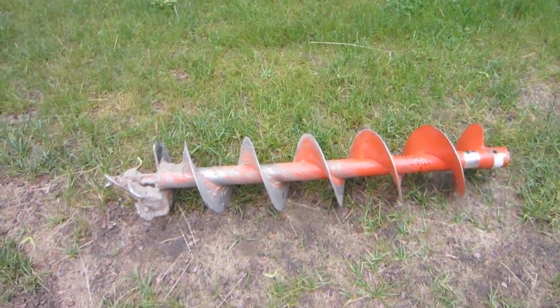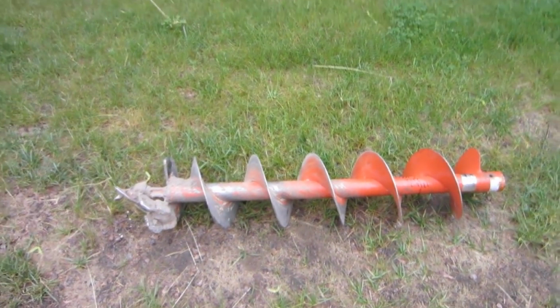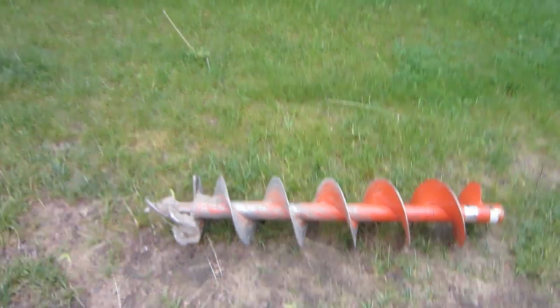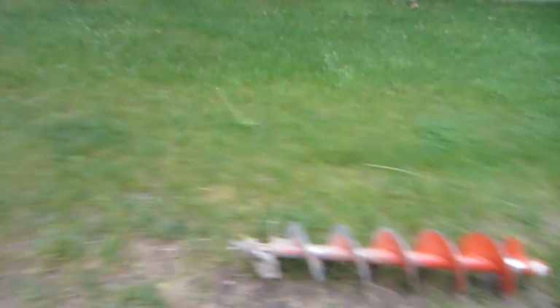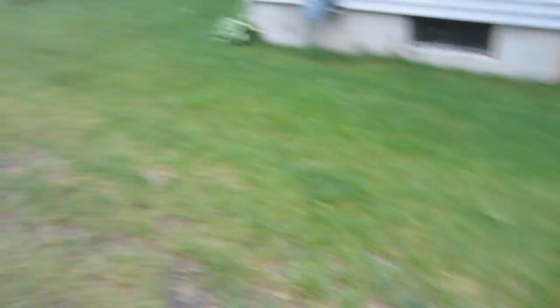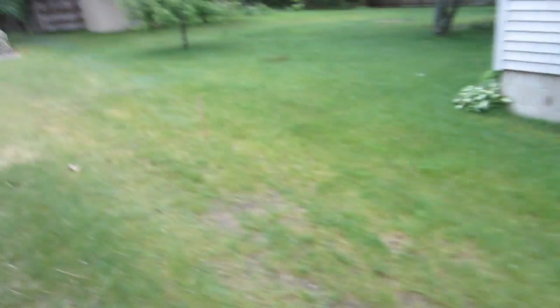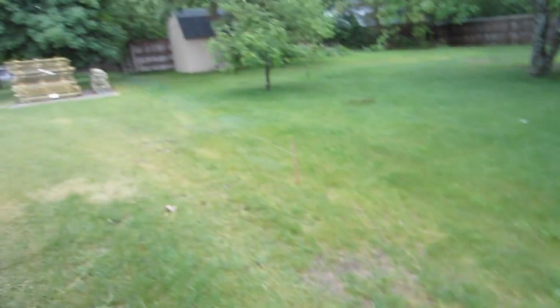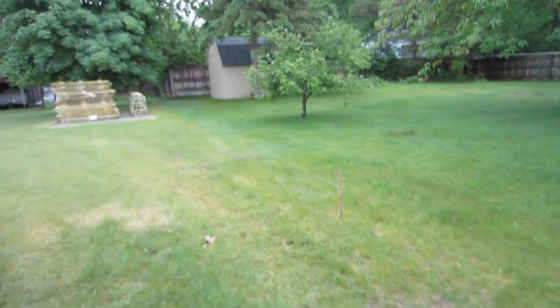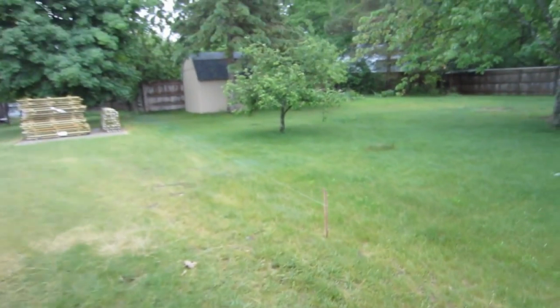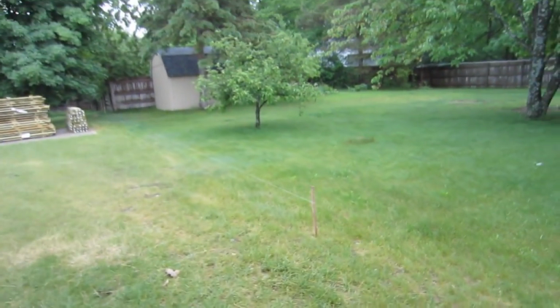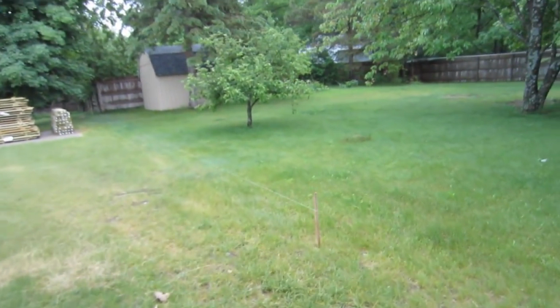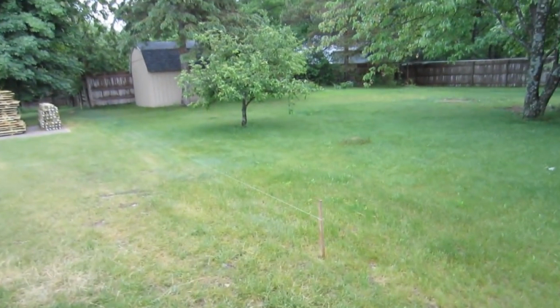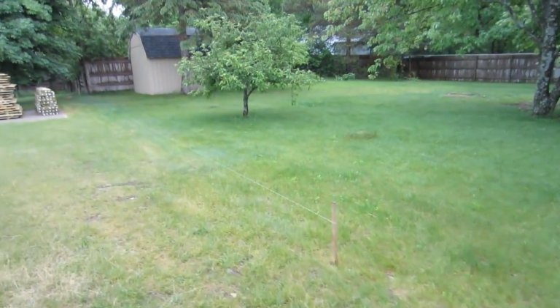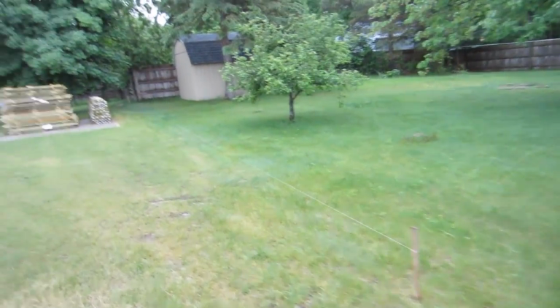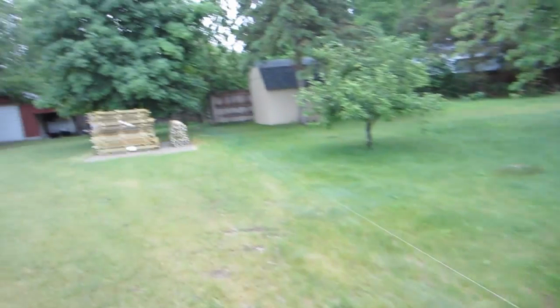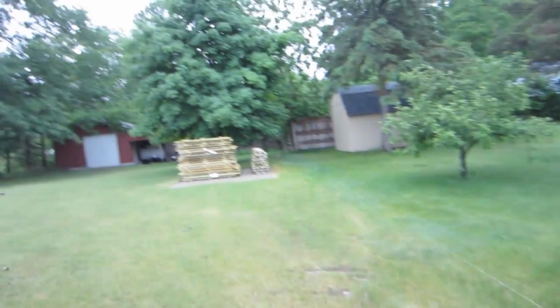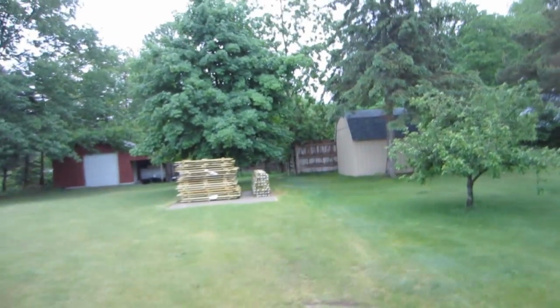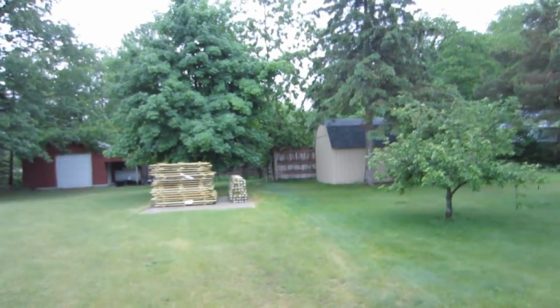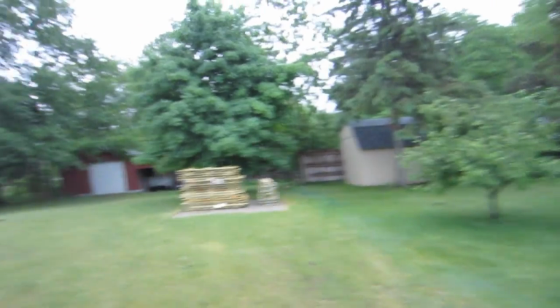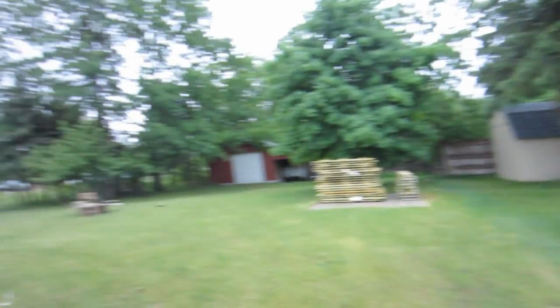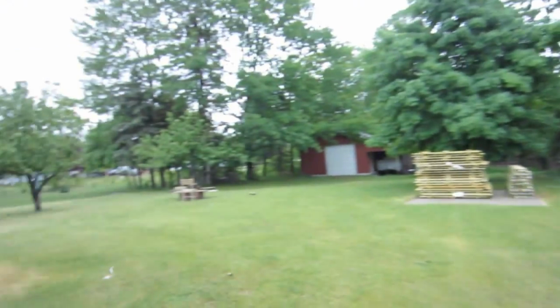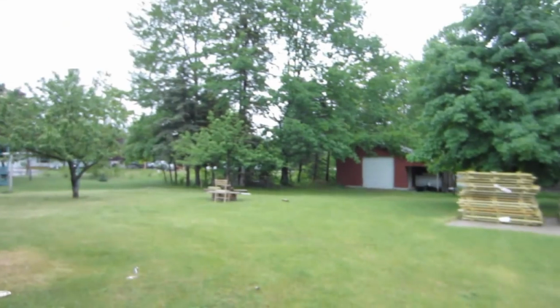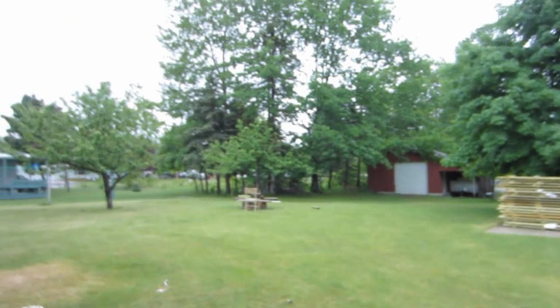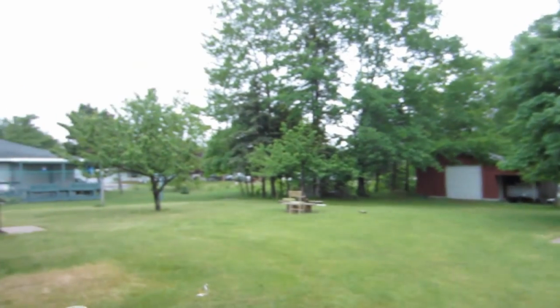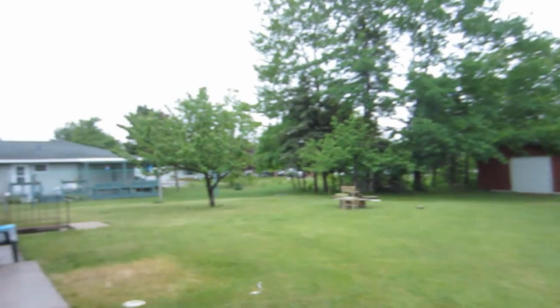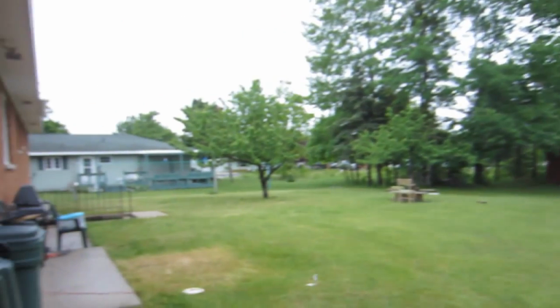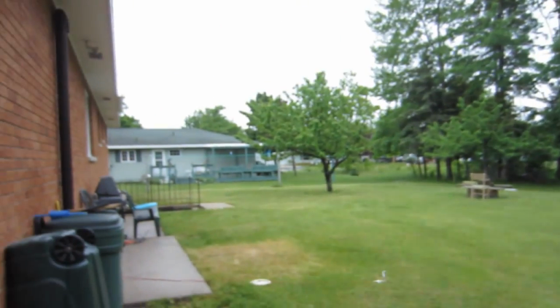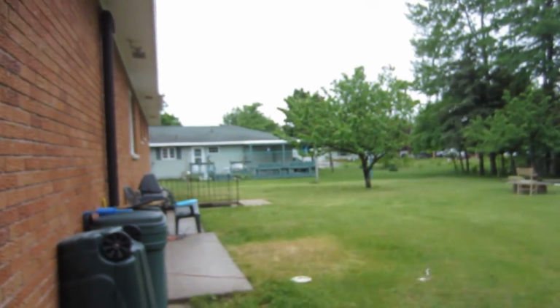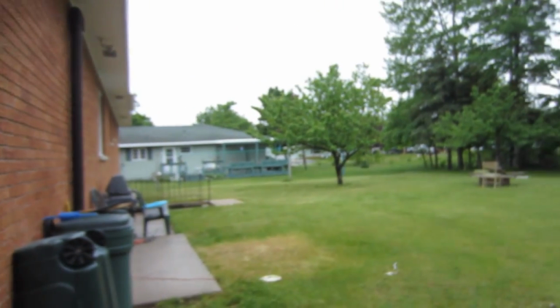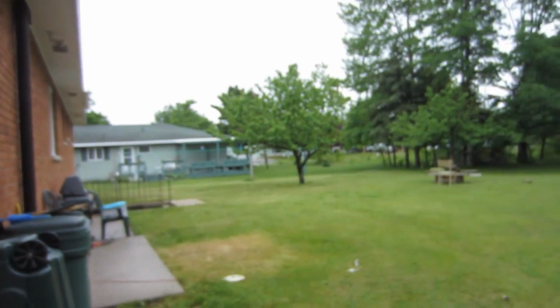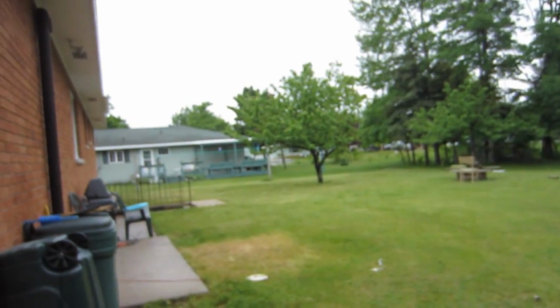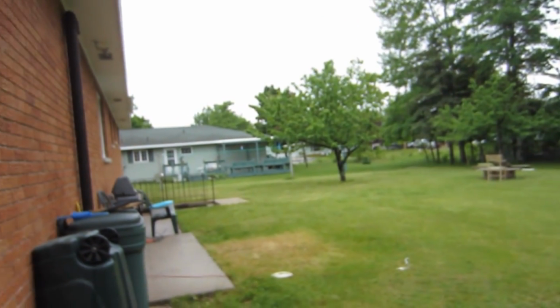We rented the tool and we're gonna see how many holes we can dig. We got it all stringed out. We got some people coming over to help, so we'll see how far we get today.